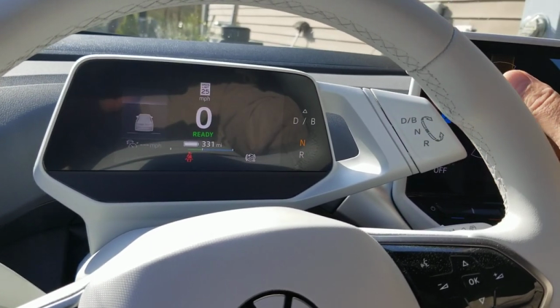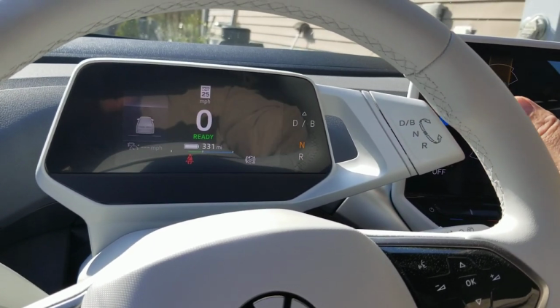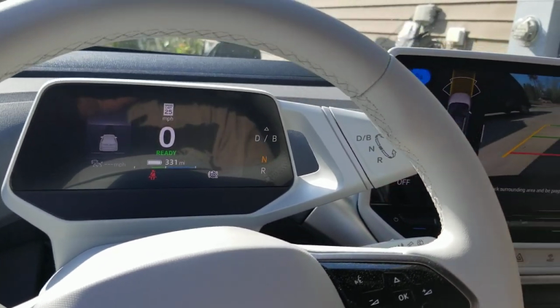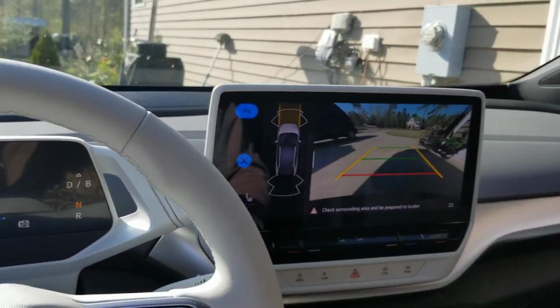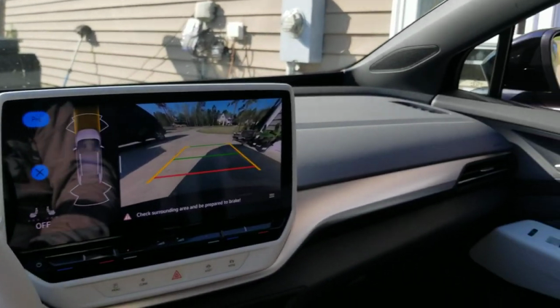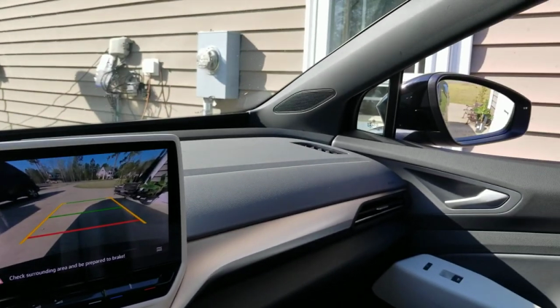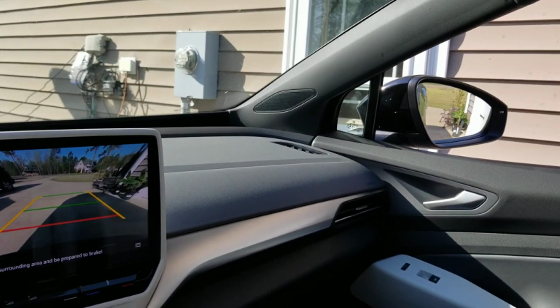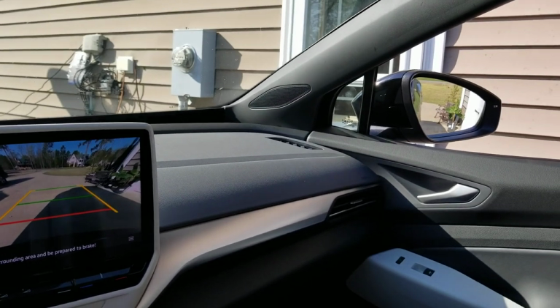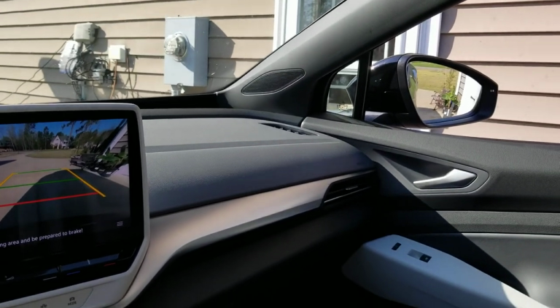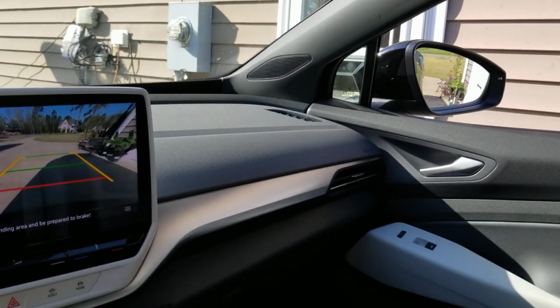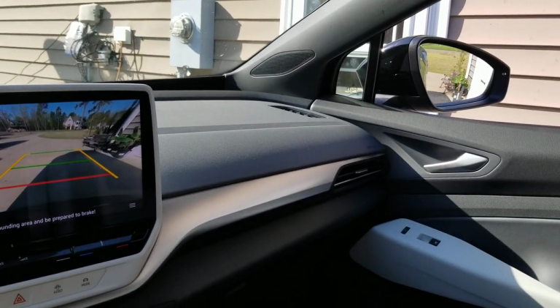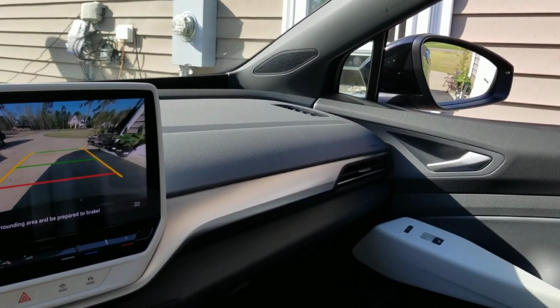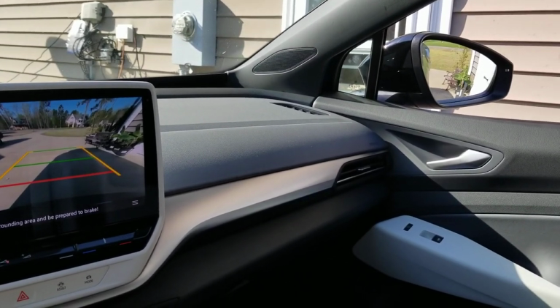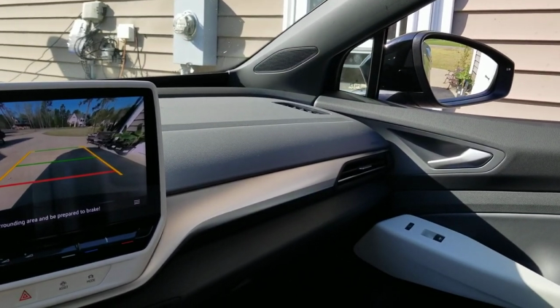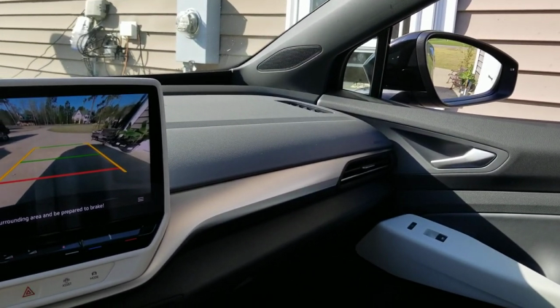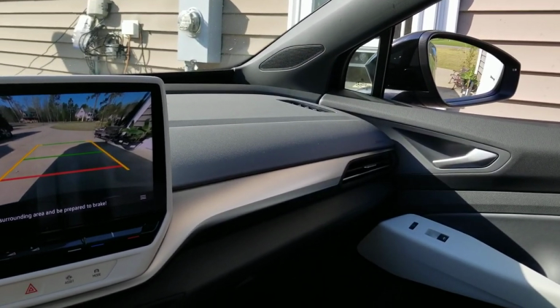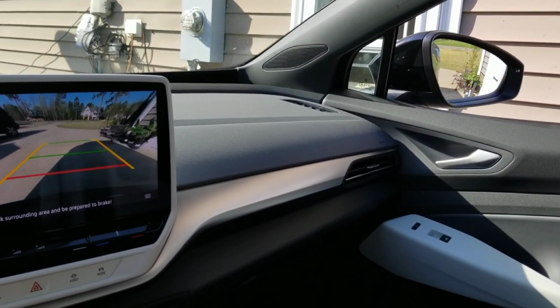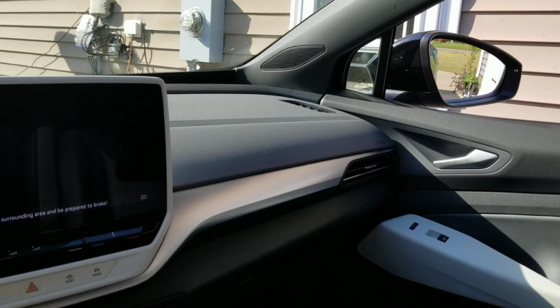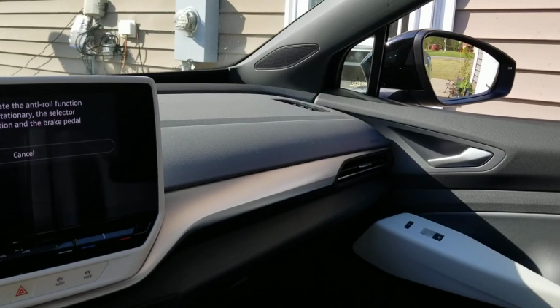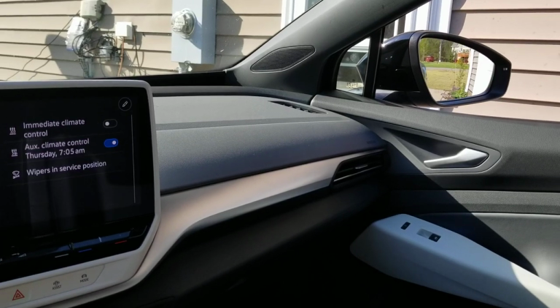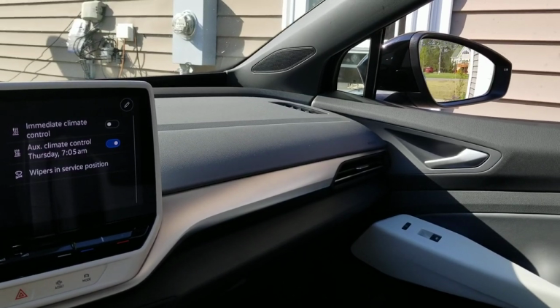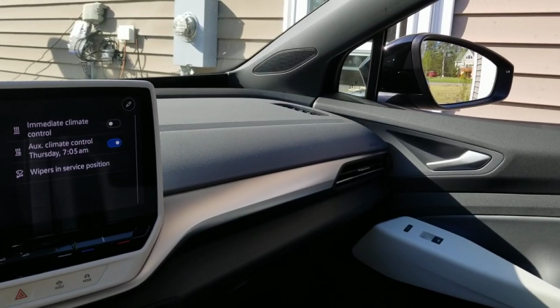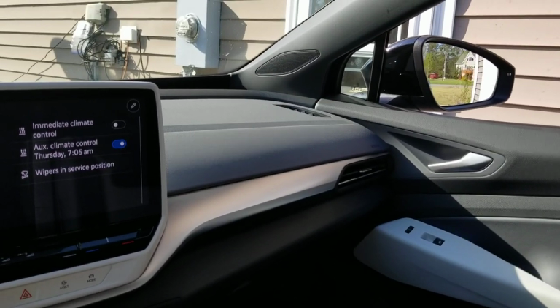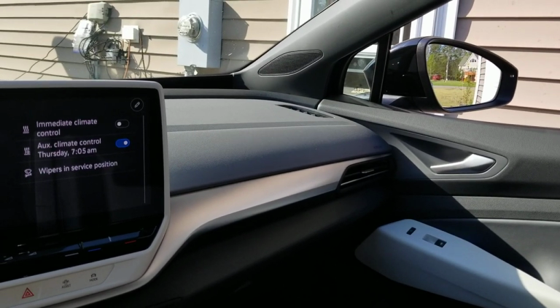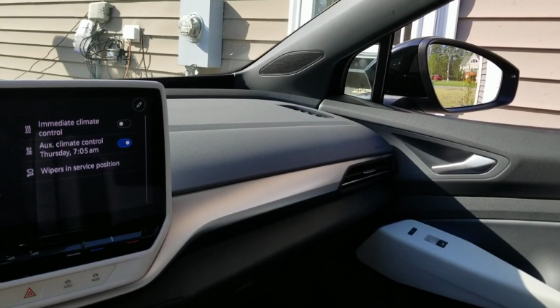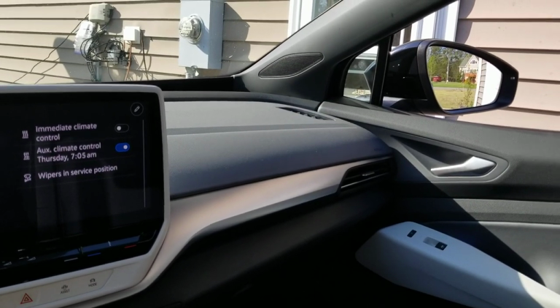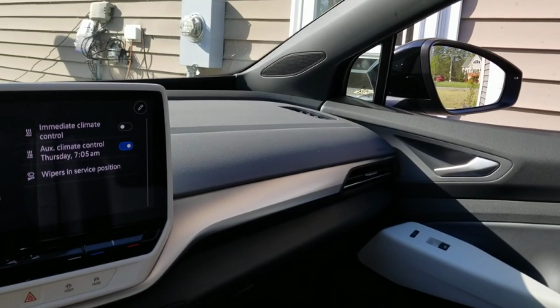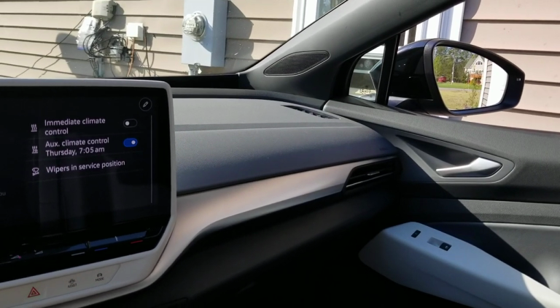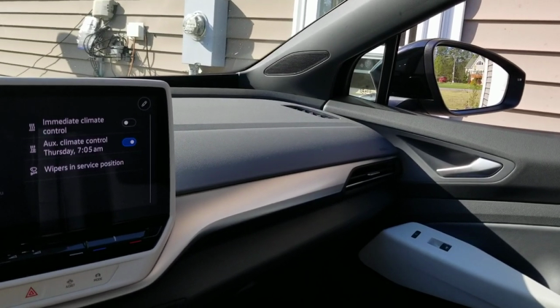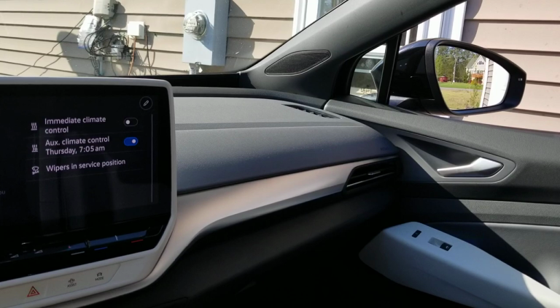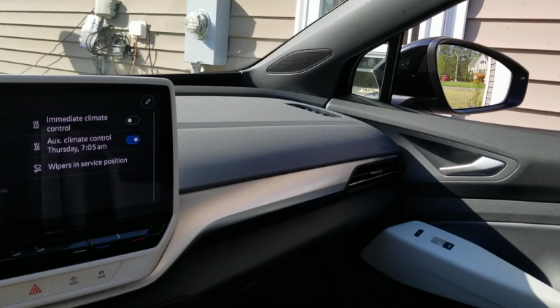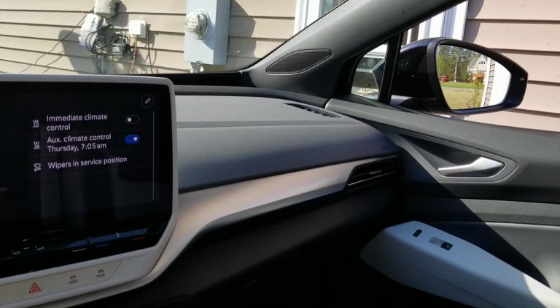Once you're back in neutral, you want to secure the ignition. I'm going to do this with the start and stop button. You'll see that the mirror will go back to the previous setting that you have for normal driving.